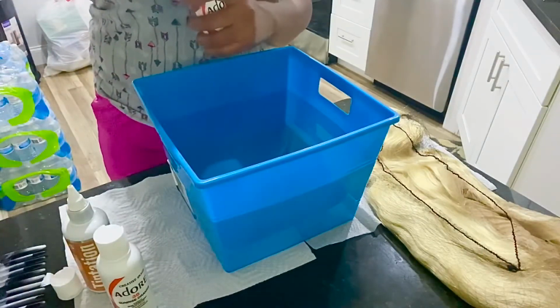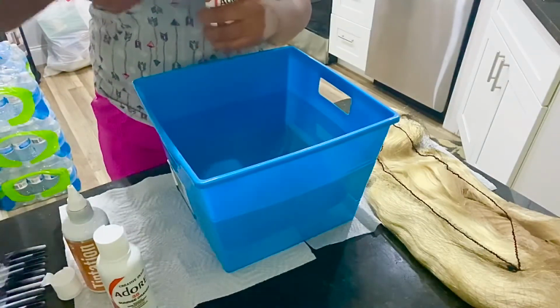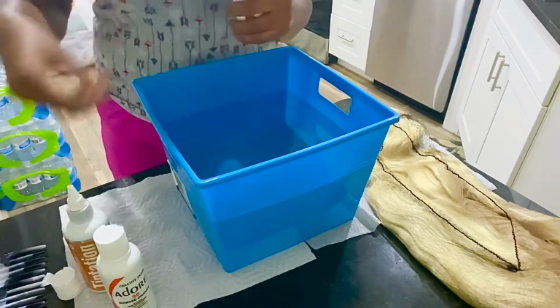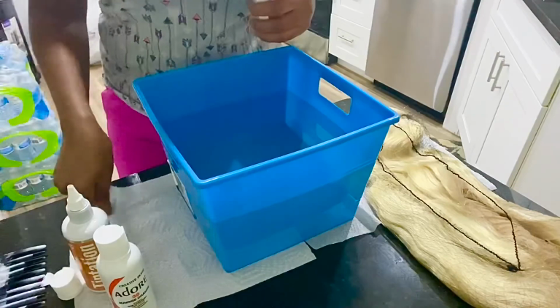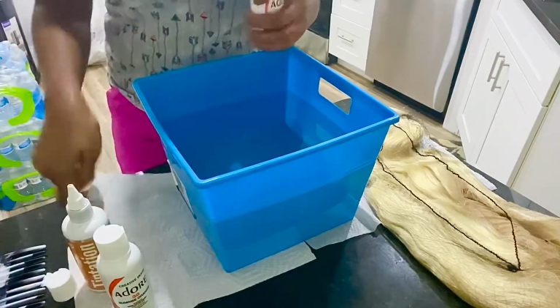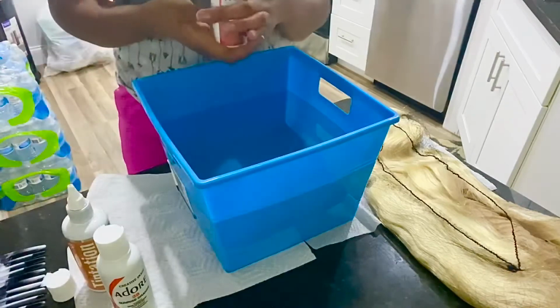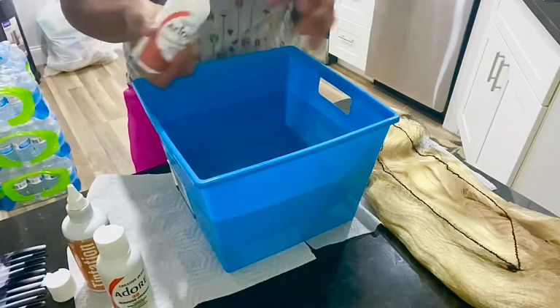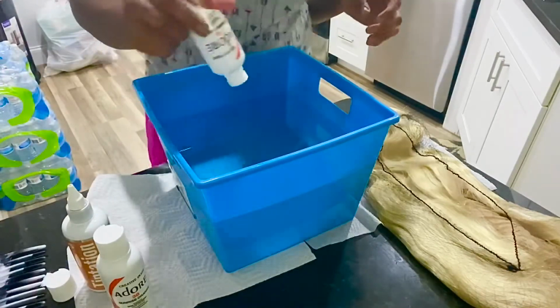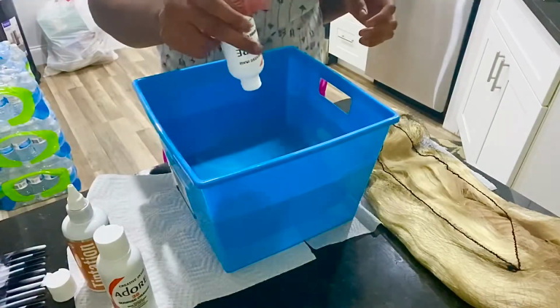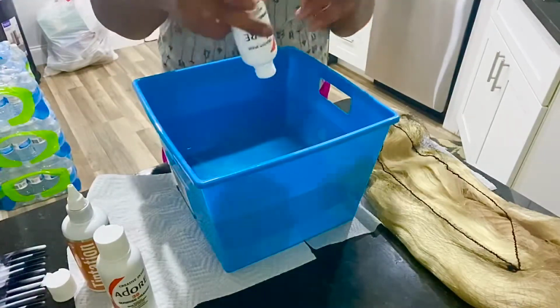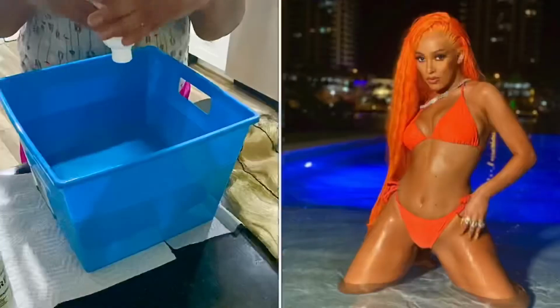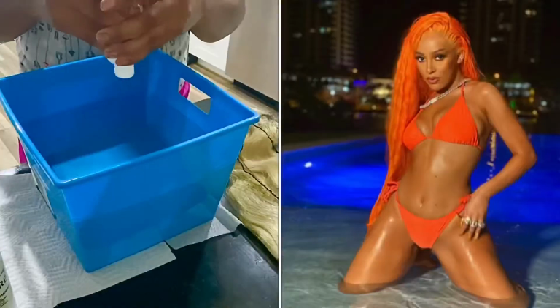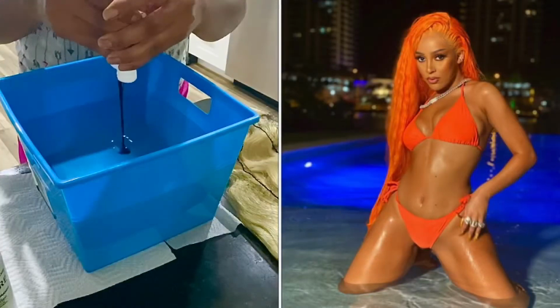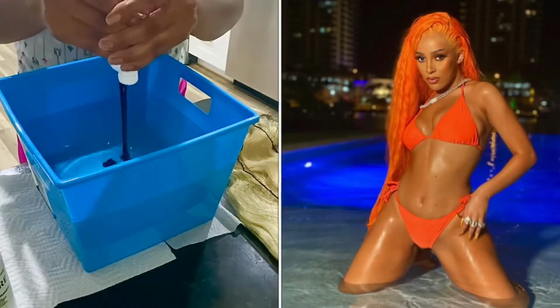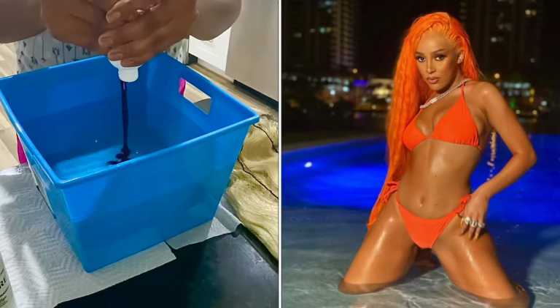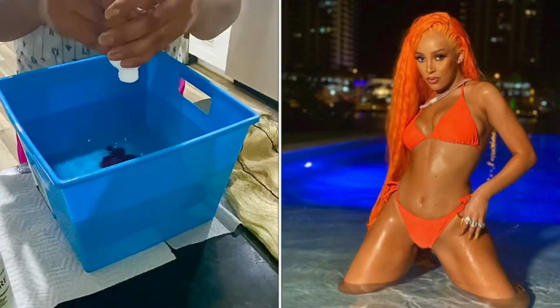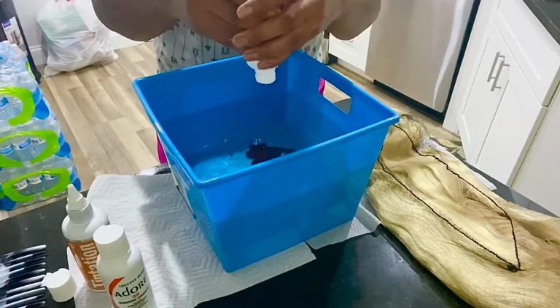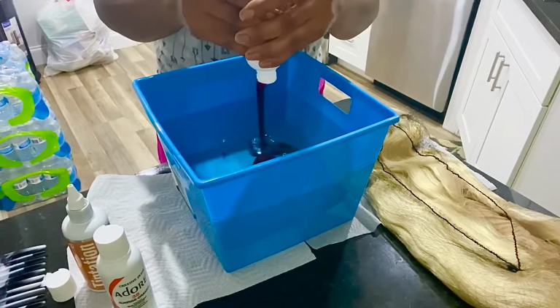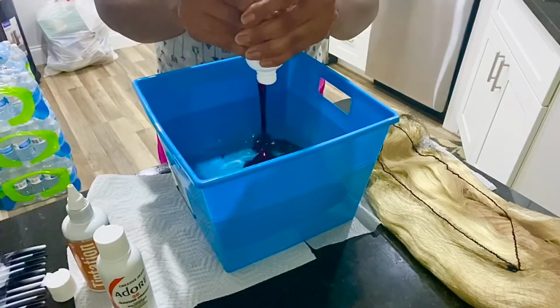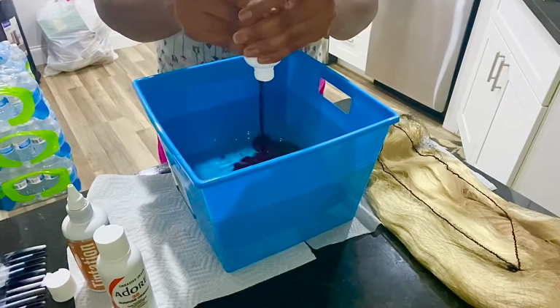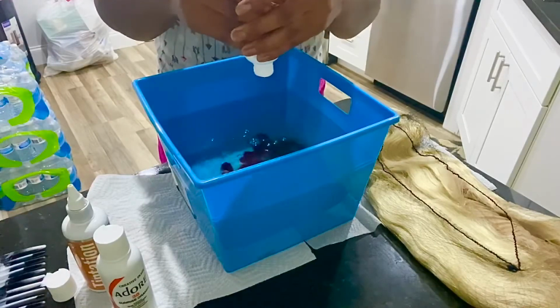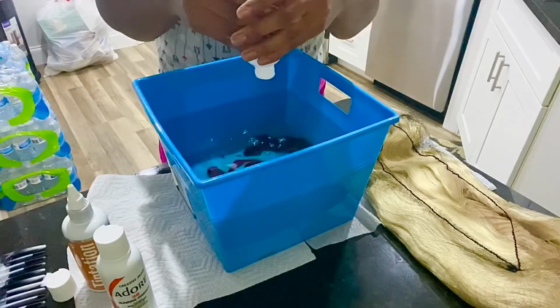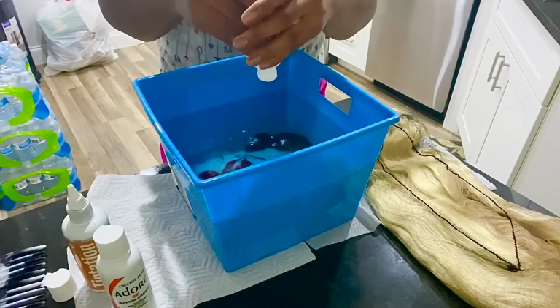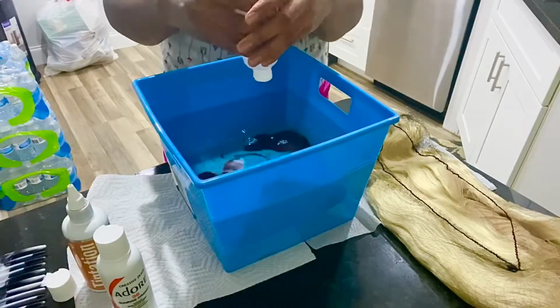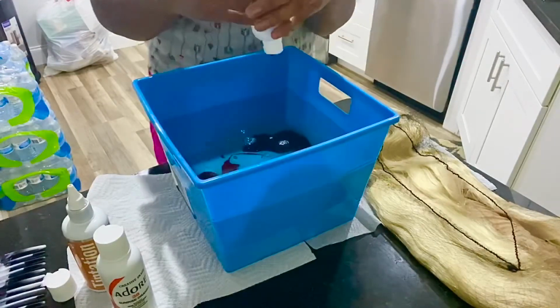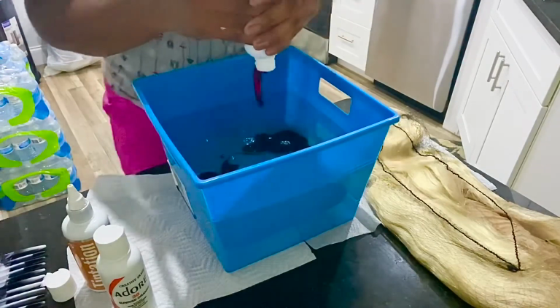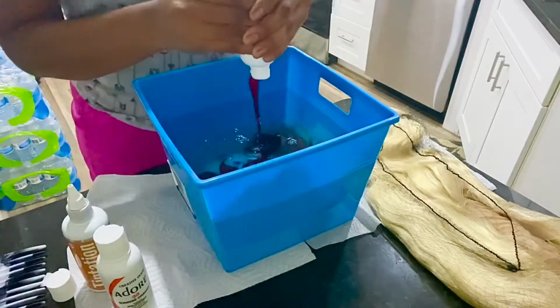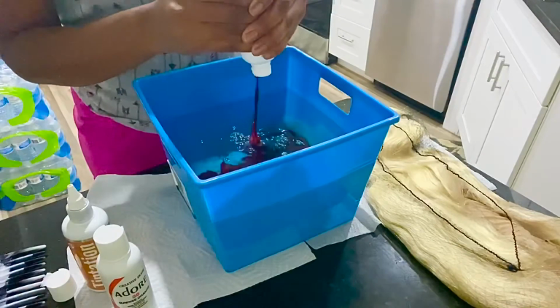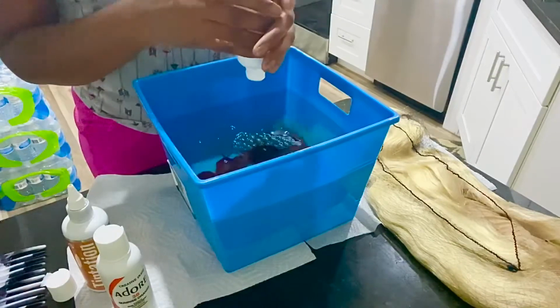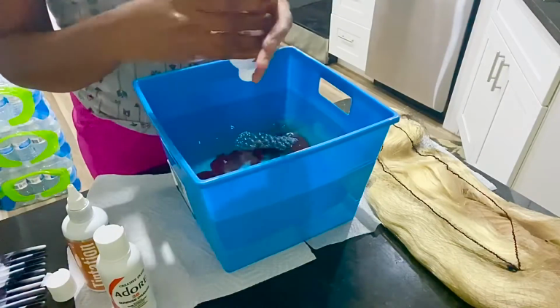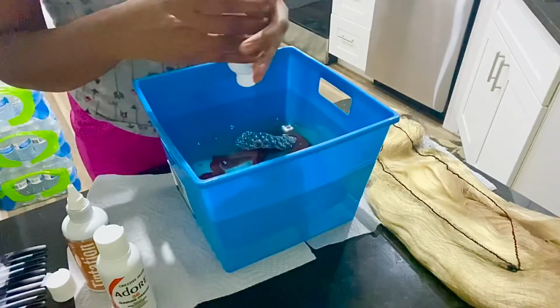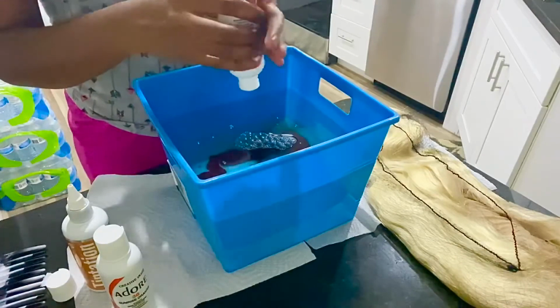I have my bucket of hot water and we're gonna add the colors and attempt to see what color orange this hair actually turns out. I'm actually going for a bright orange — like a Doja Cat orange — but if it doesn't turn out that color, it's okay. Let's just see how it turns out.